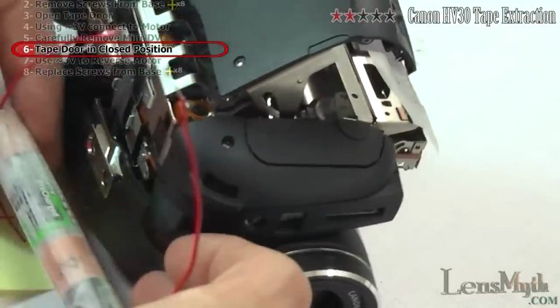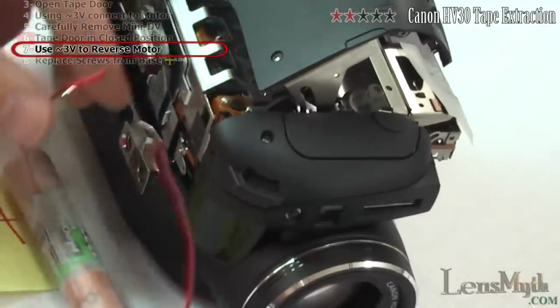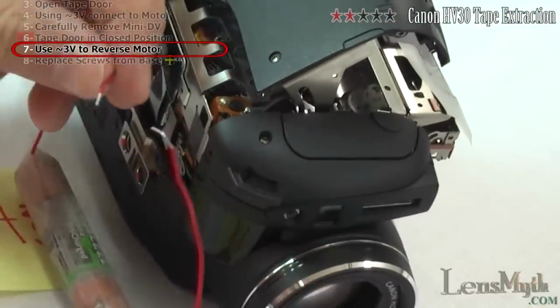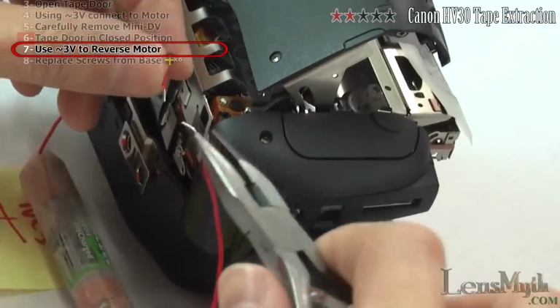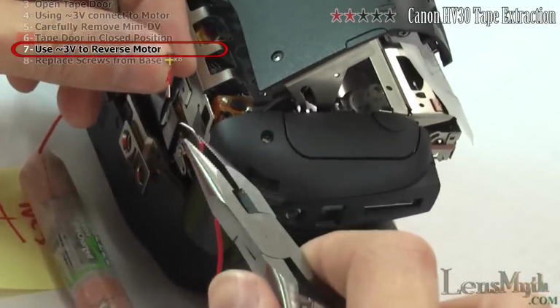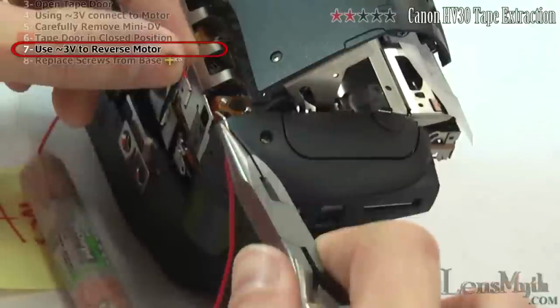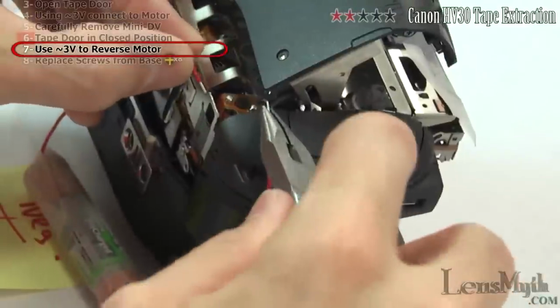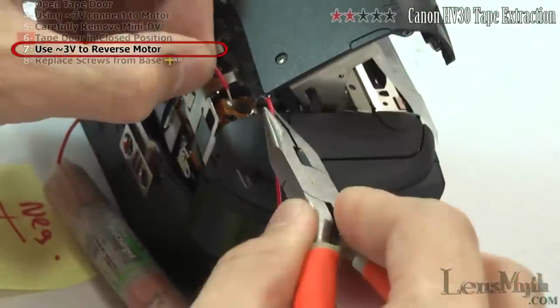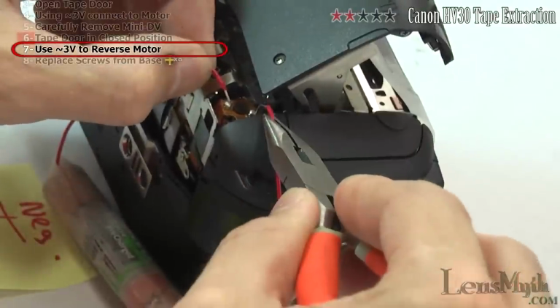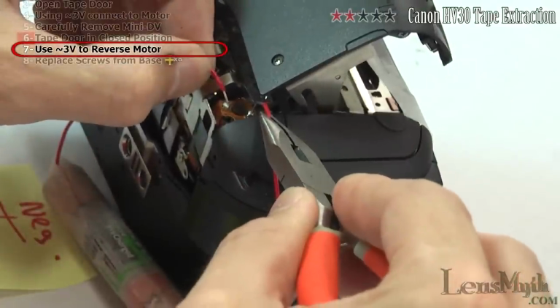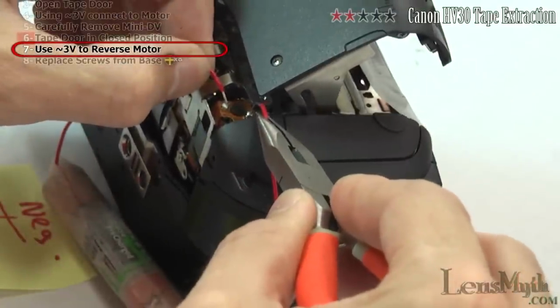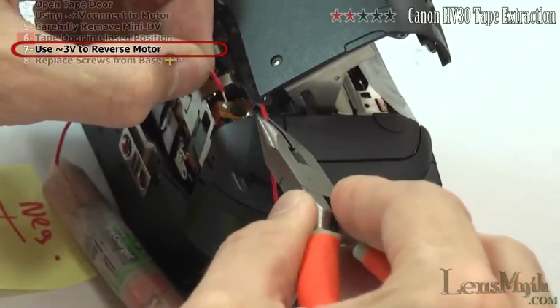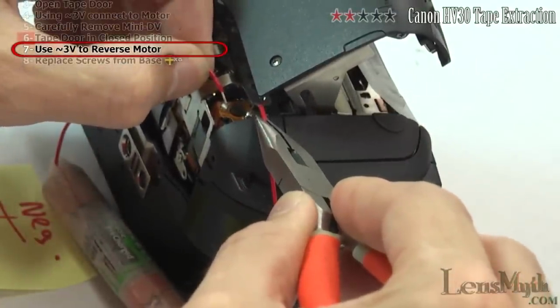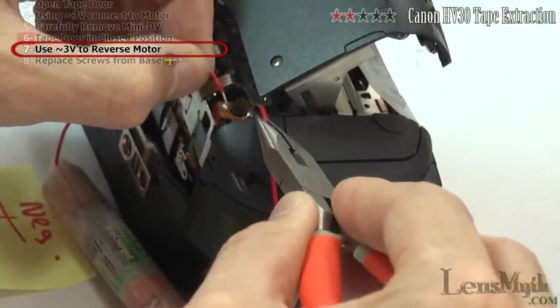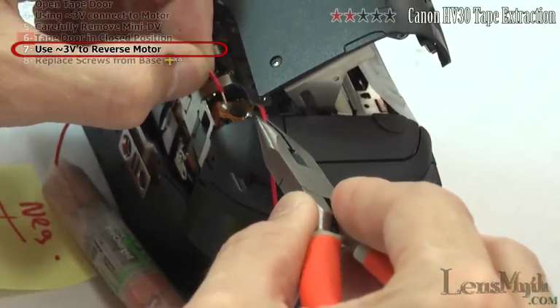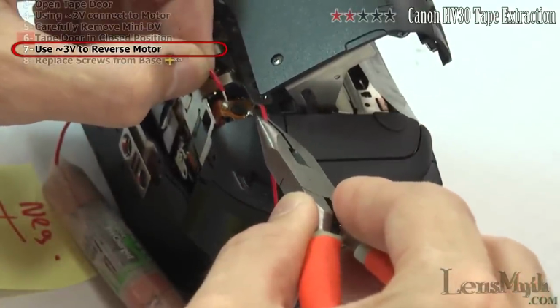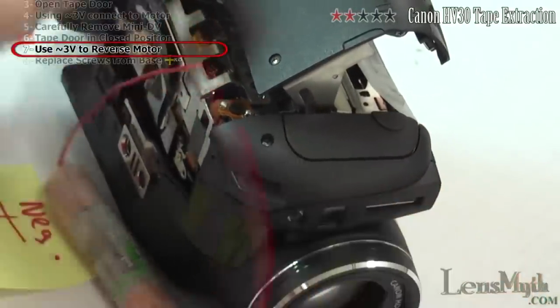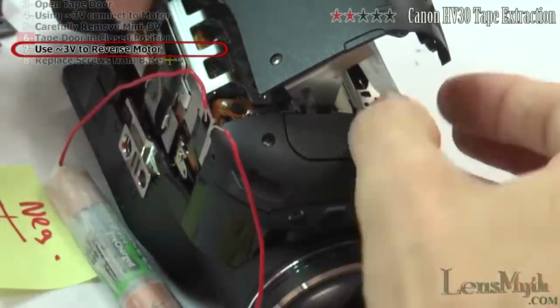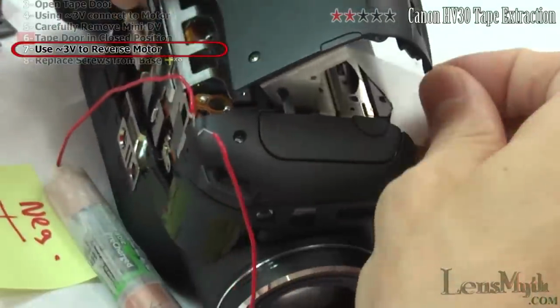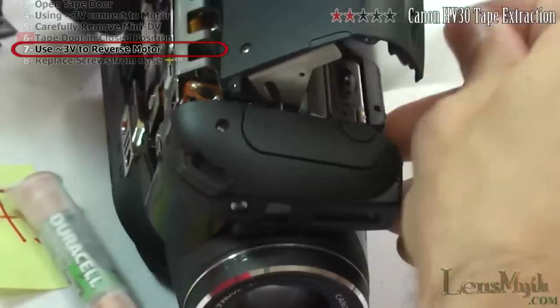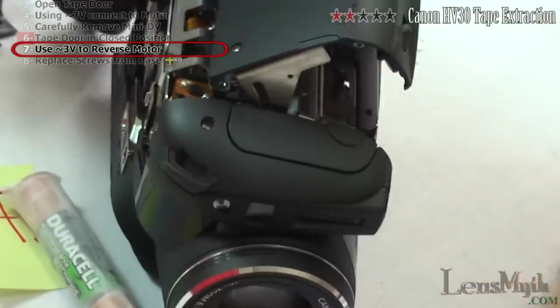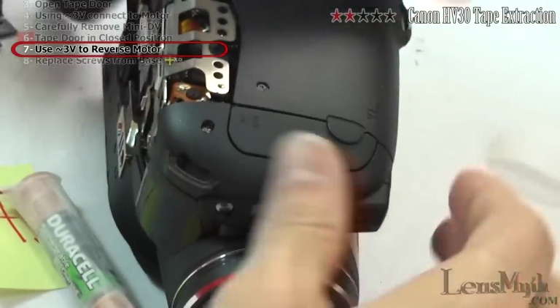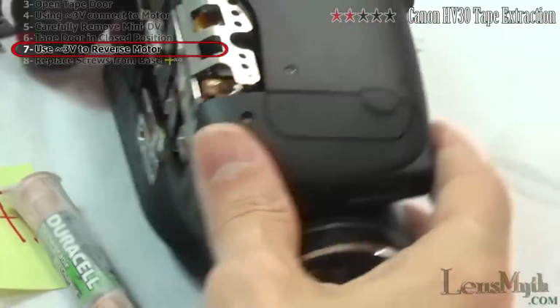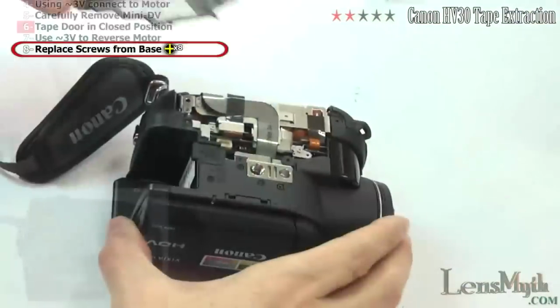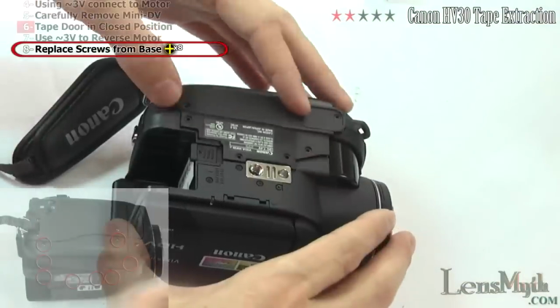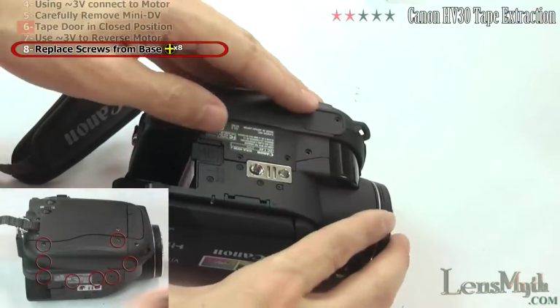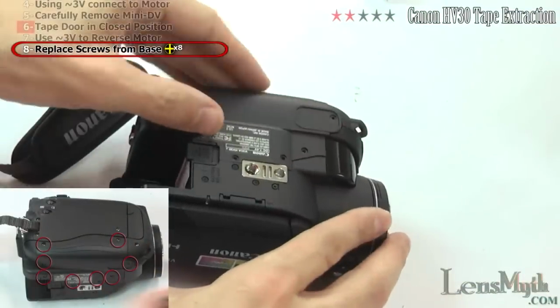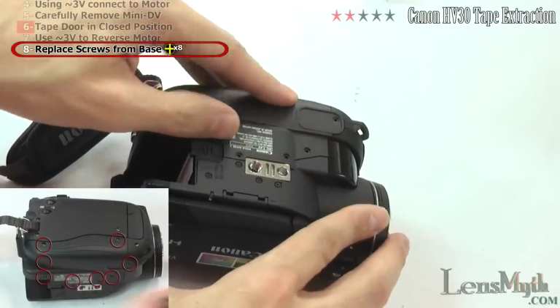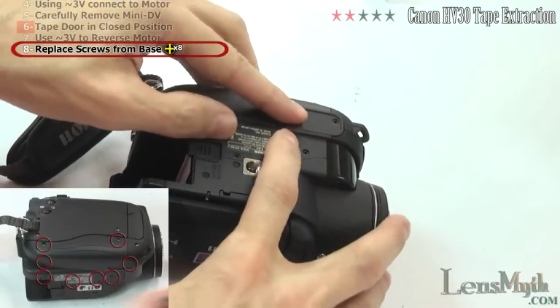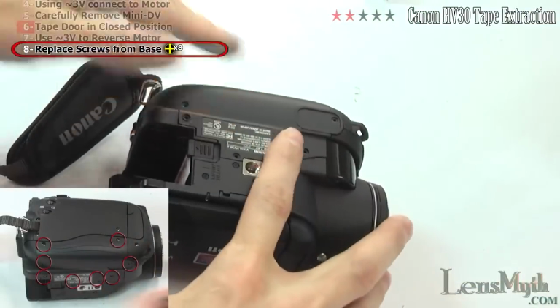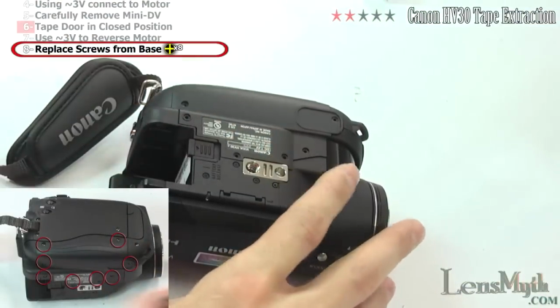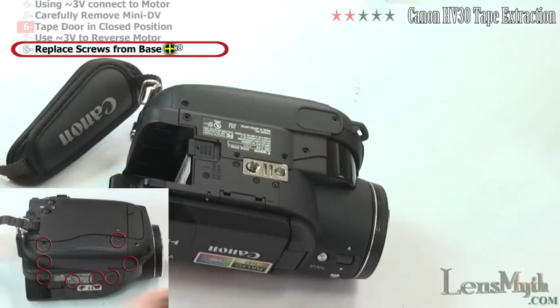Reverse the polarity of the batteries by applying the positive side to the lower contact on the motor instead. Now simply set the base piece back on and replace all eight screws.